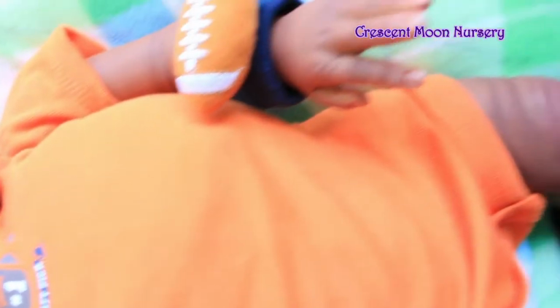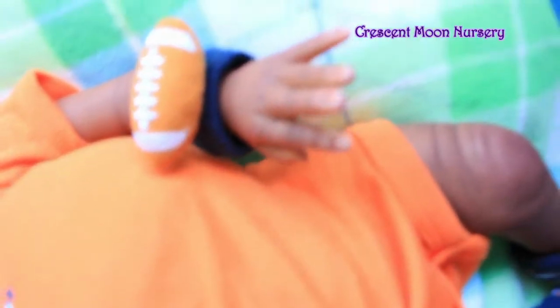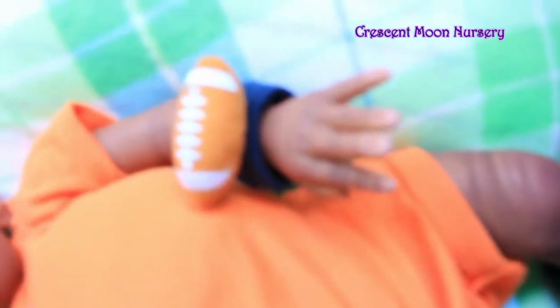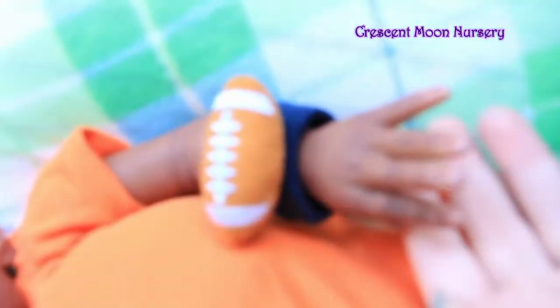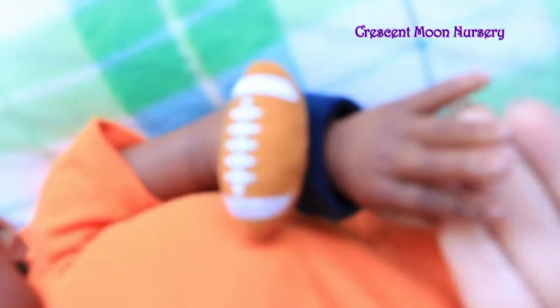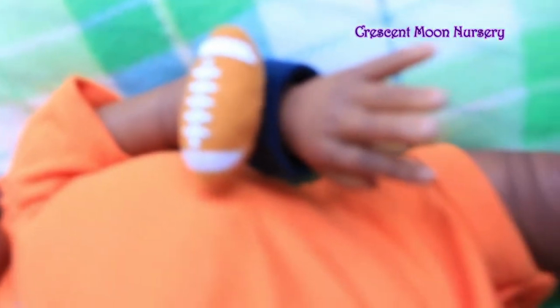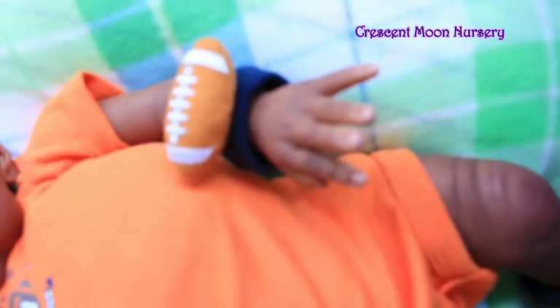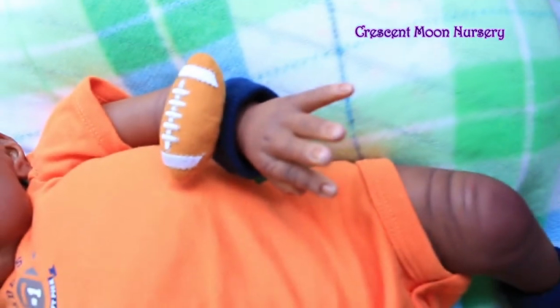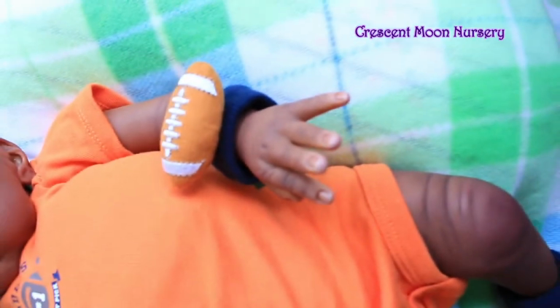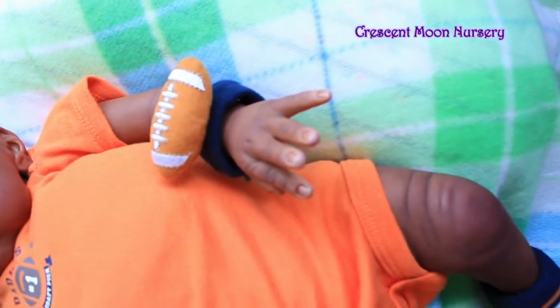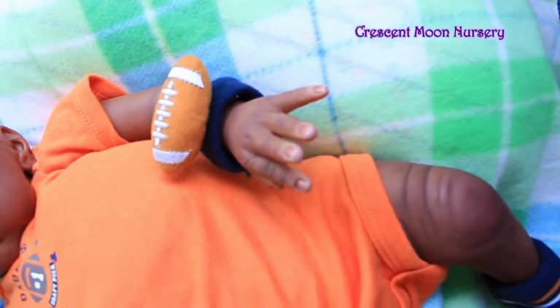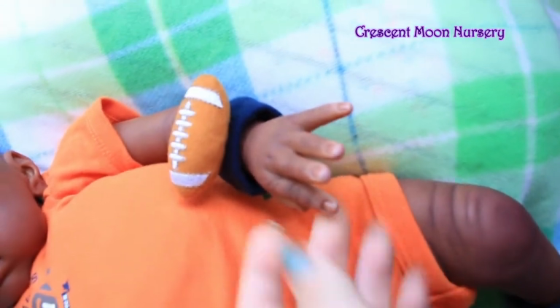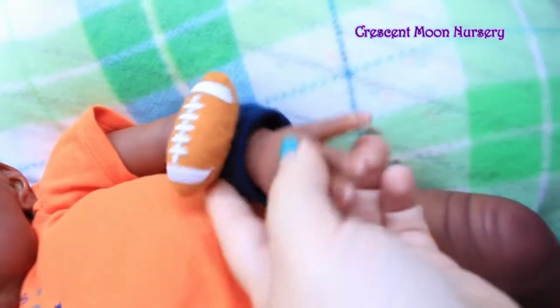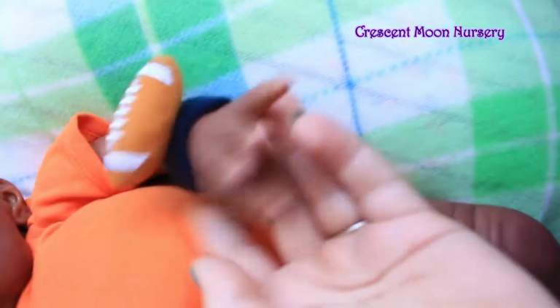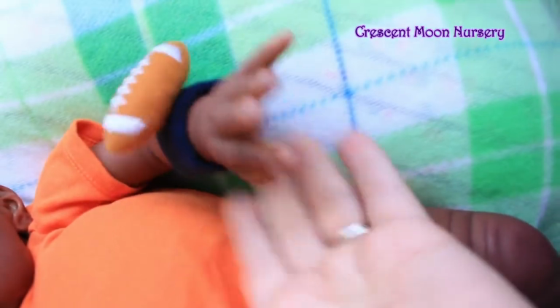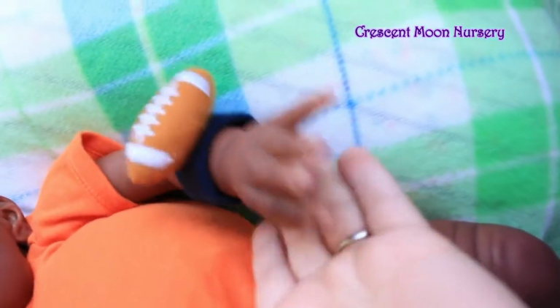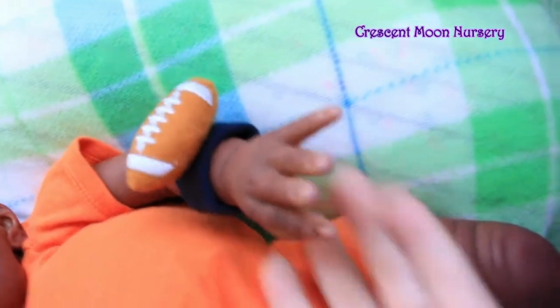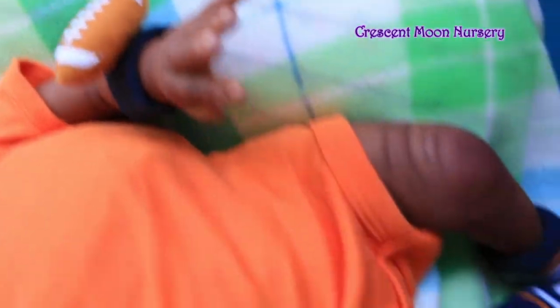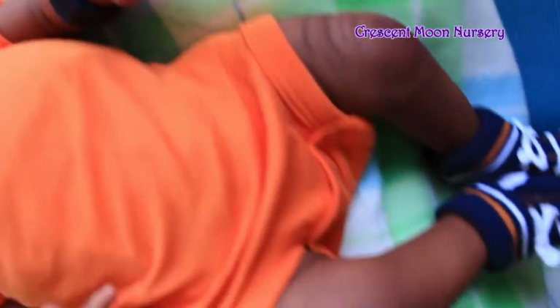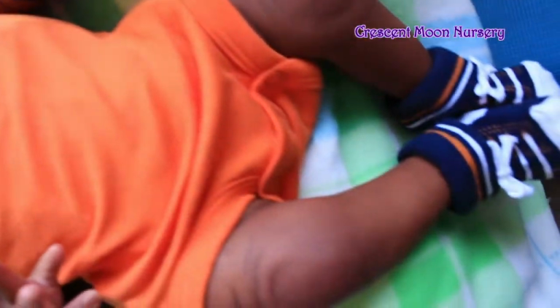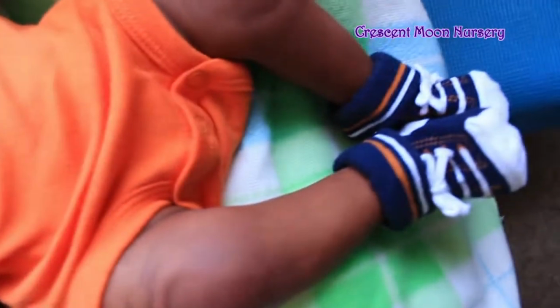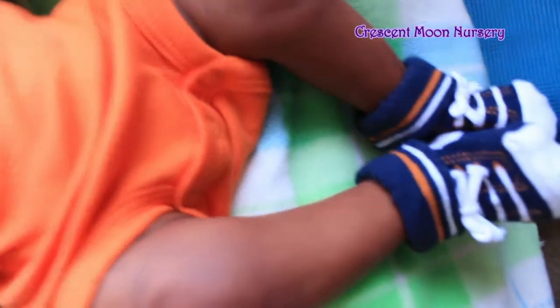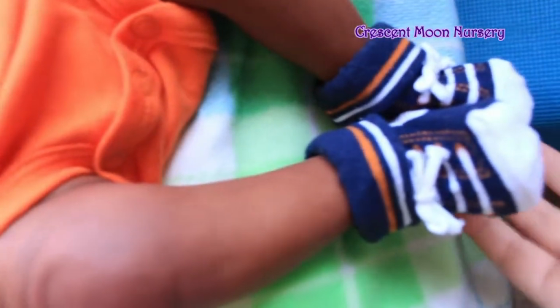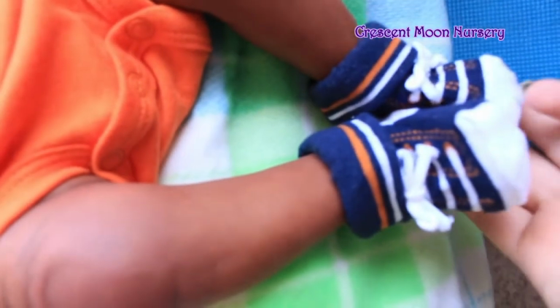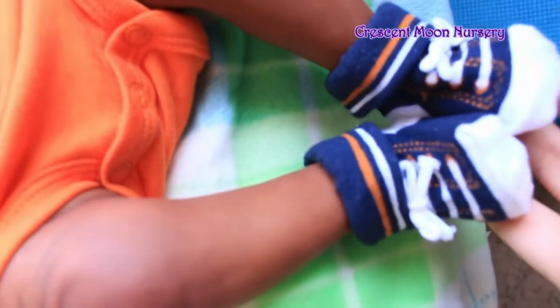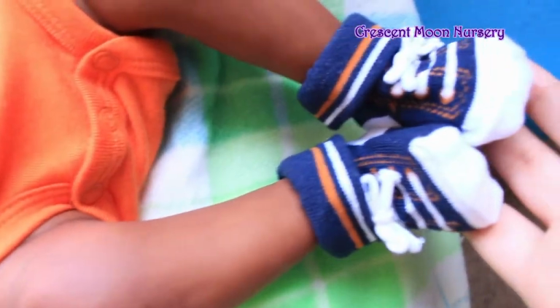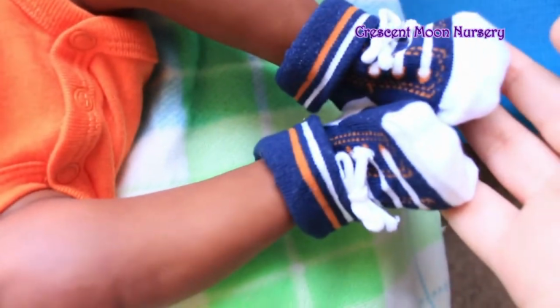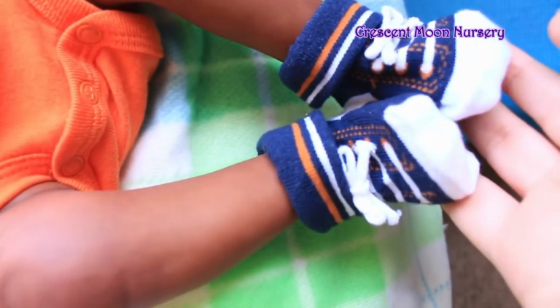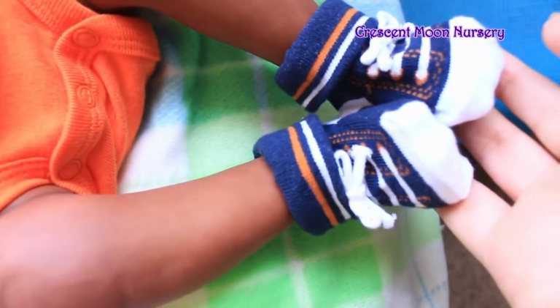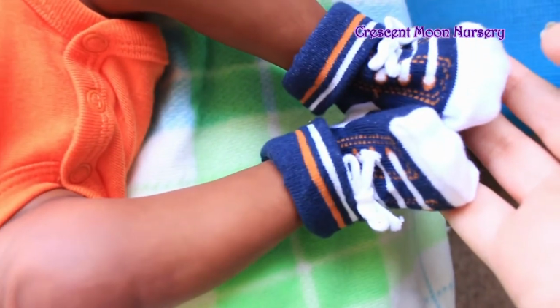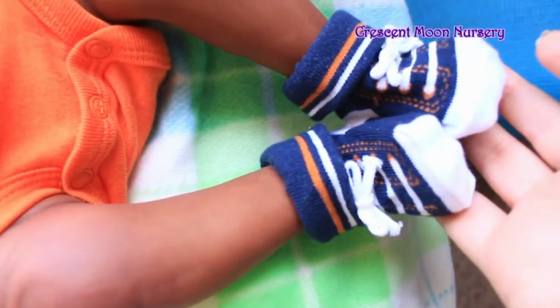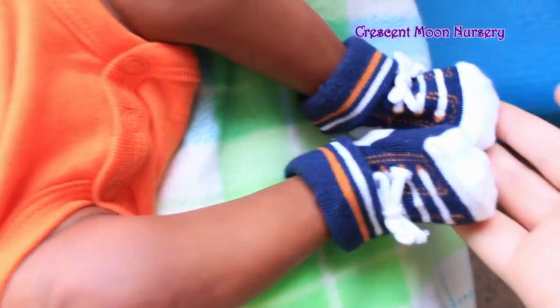And then he's got his little football — it's a rattle actually, it makes a little bit of noise. And then he's got these cute little socks that look like little sneakers.